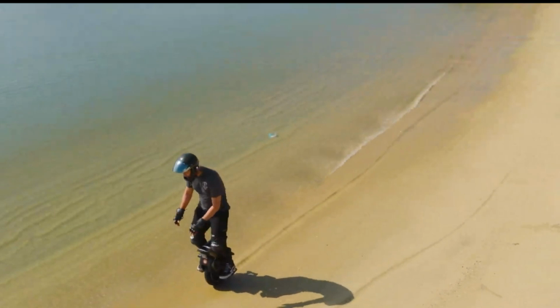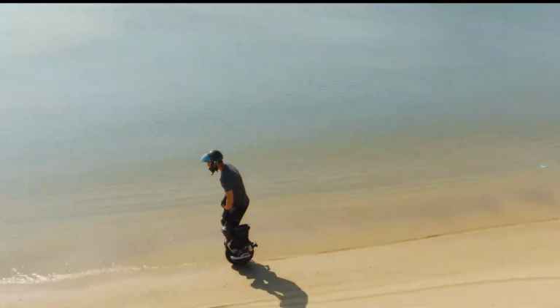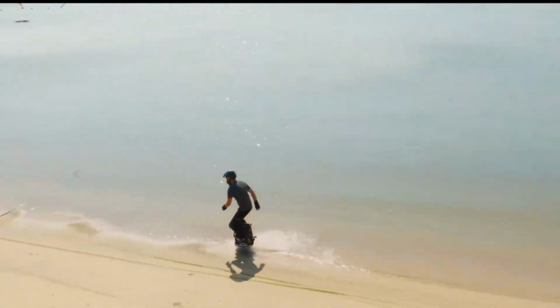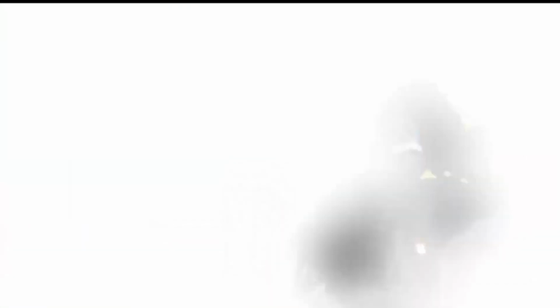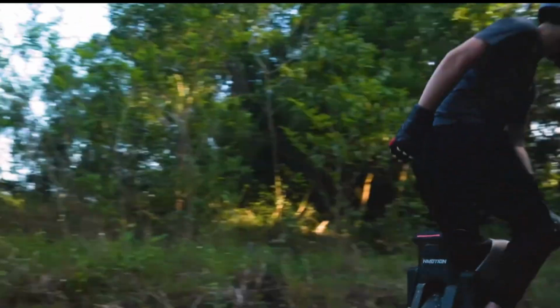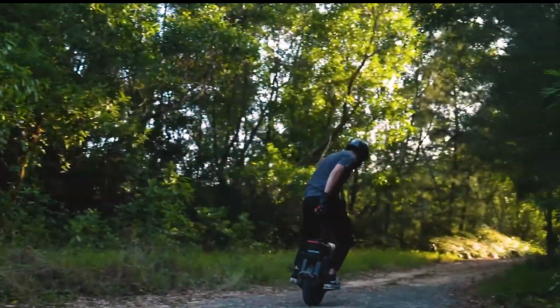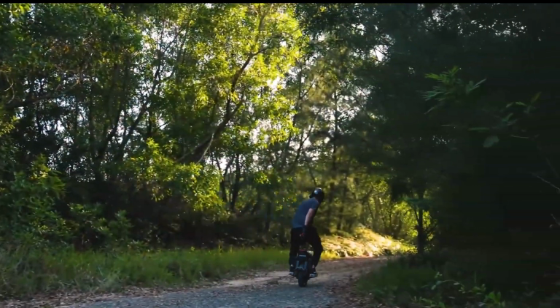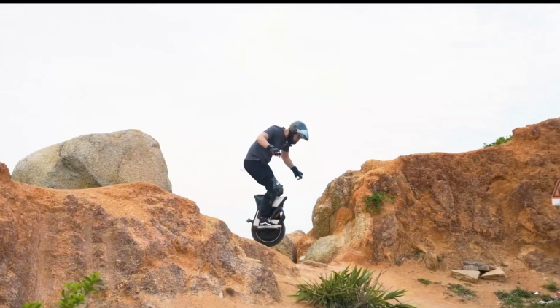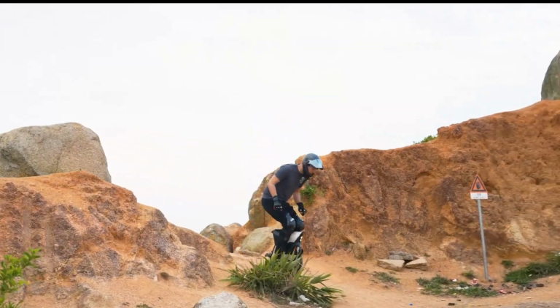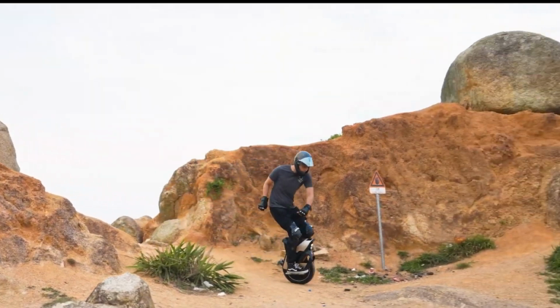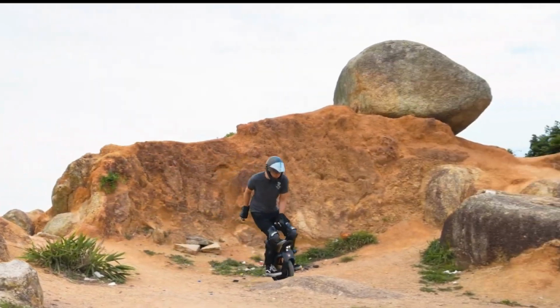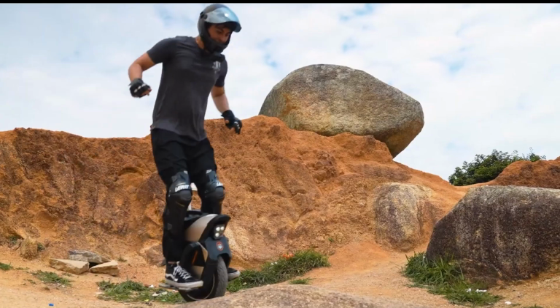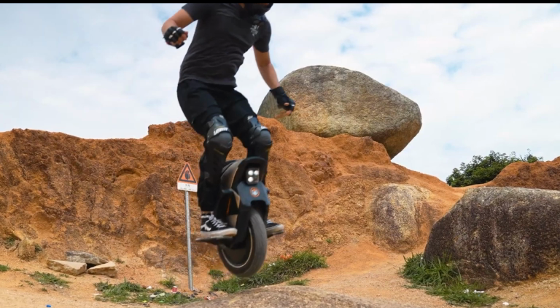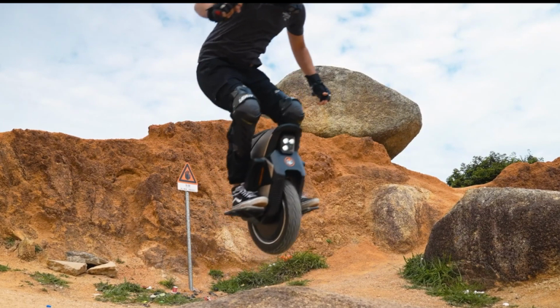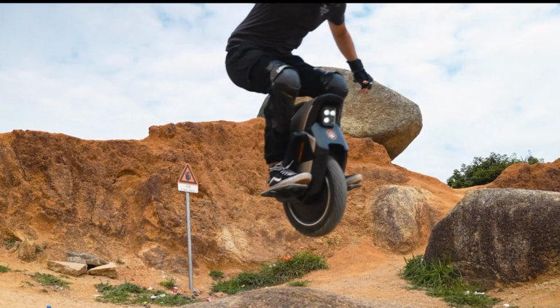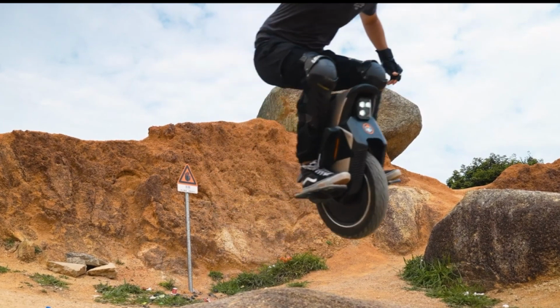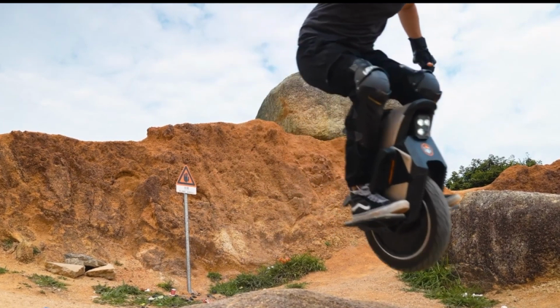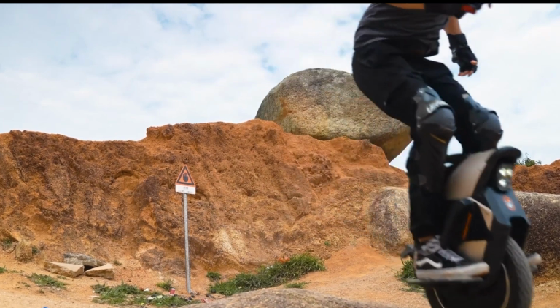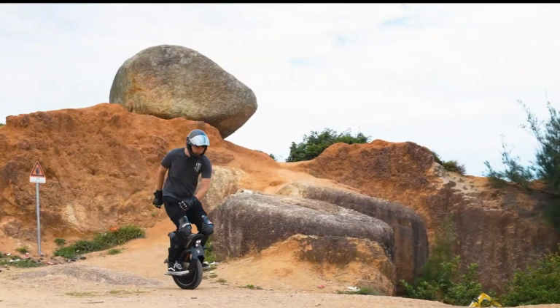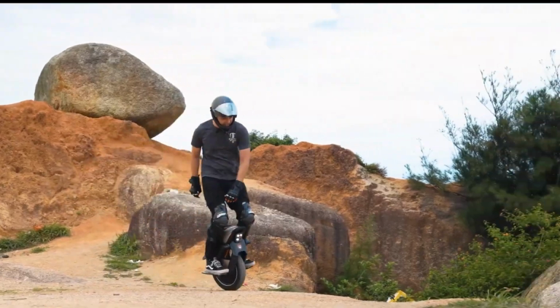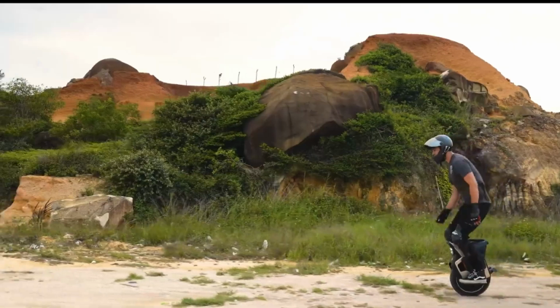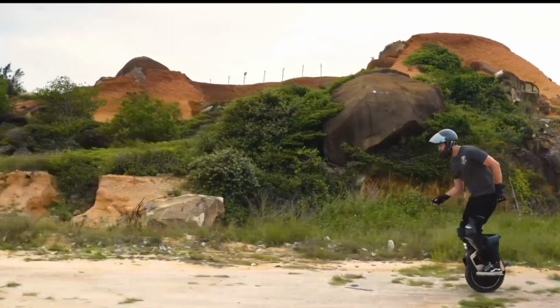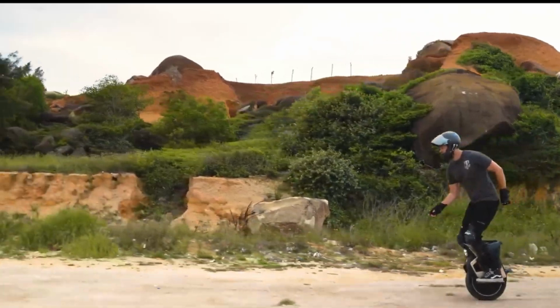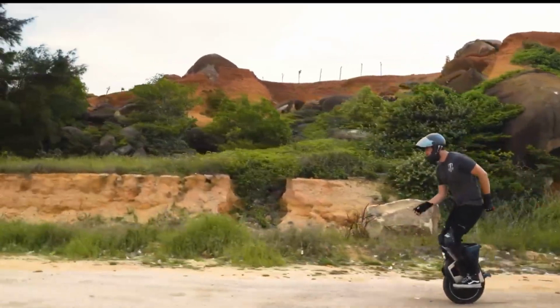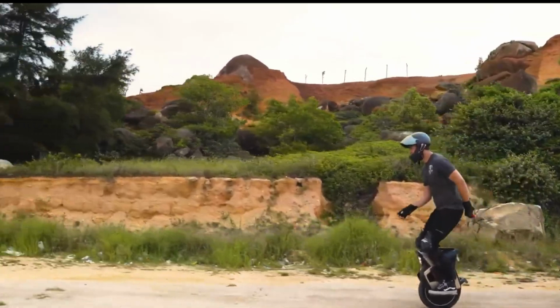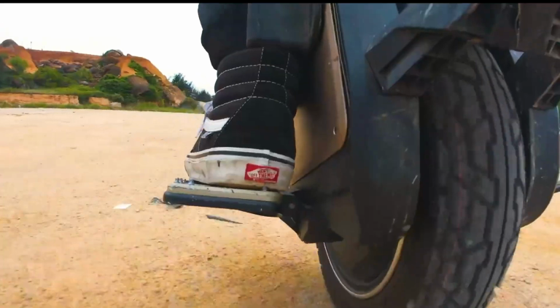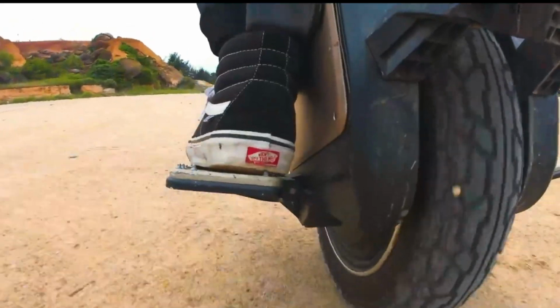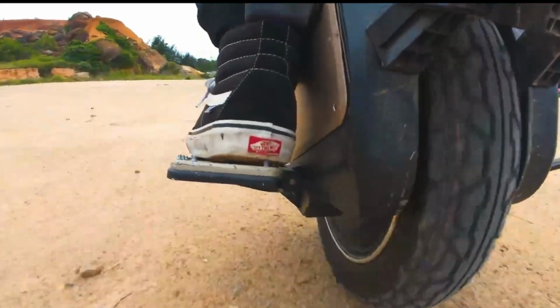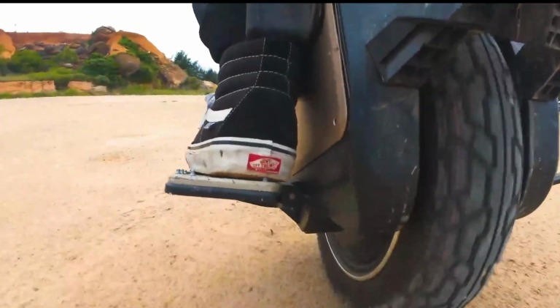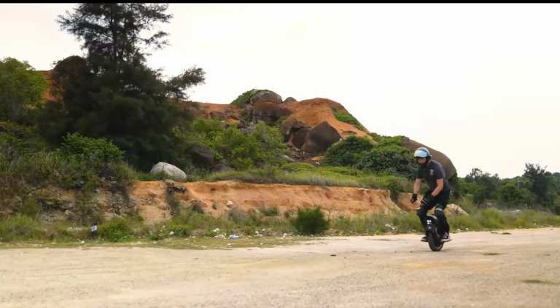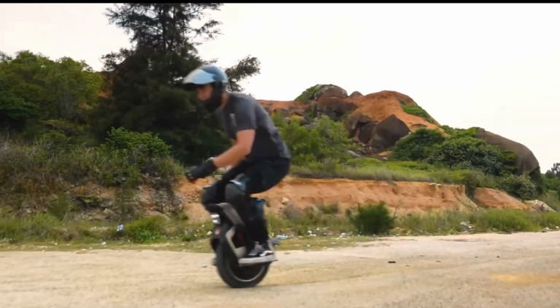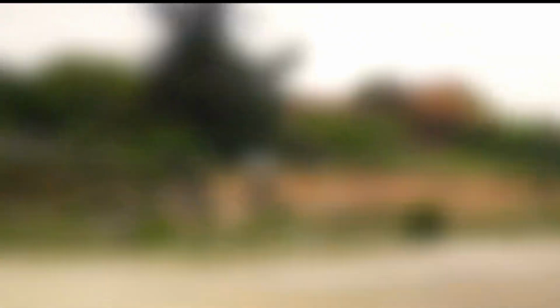At 77 pounds with a max load of 309 pounds, it charges in as little as 2 hours and starts around $2,379 — making the V12S a sleek fusion of speed, smarts, and style.